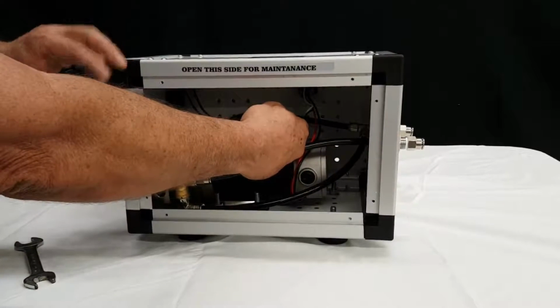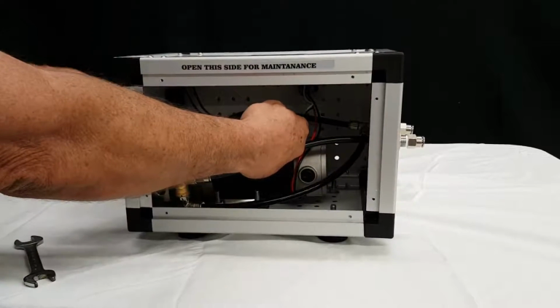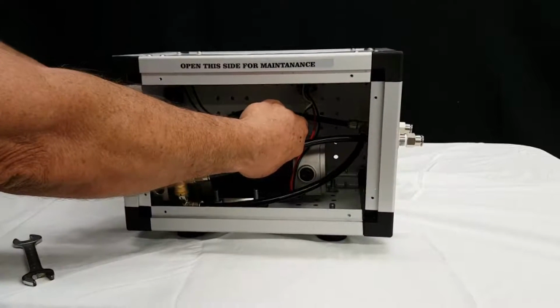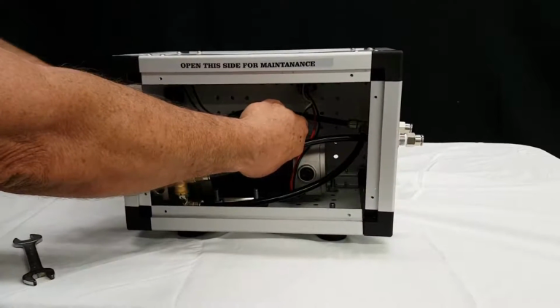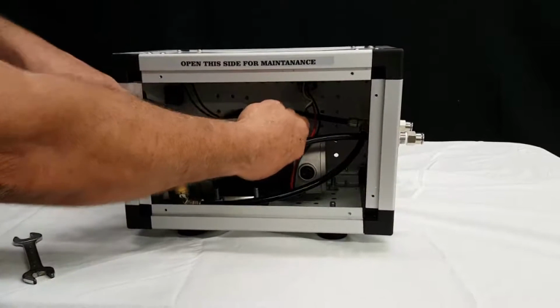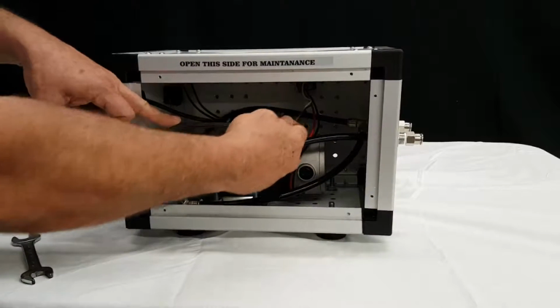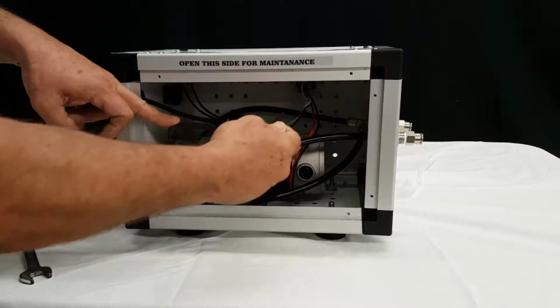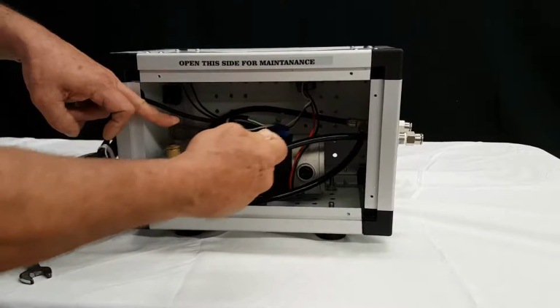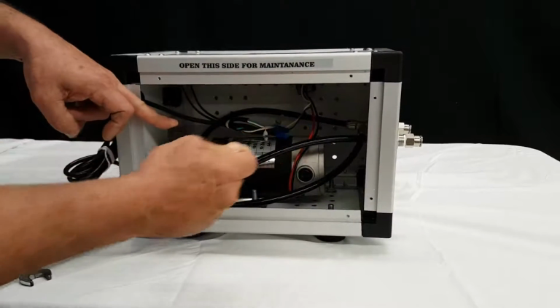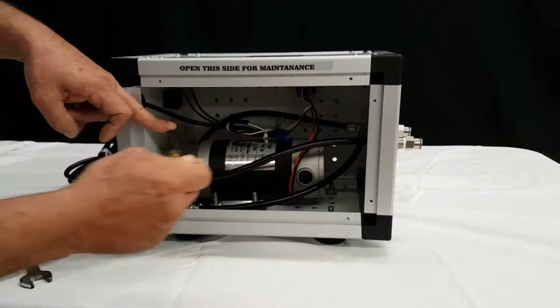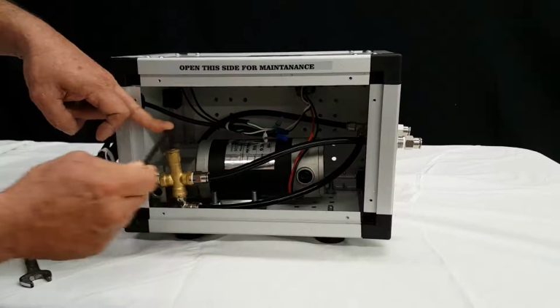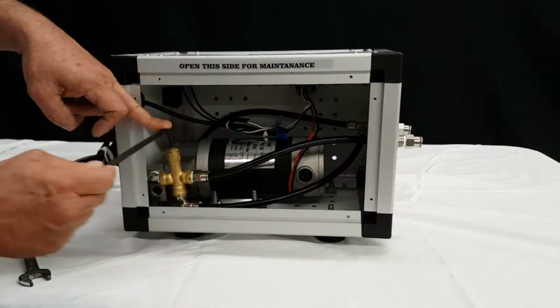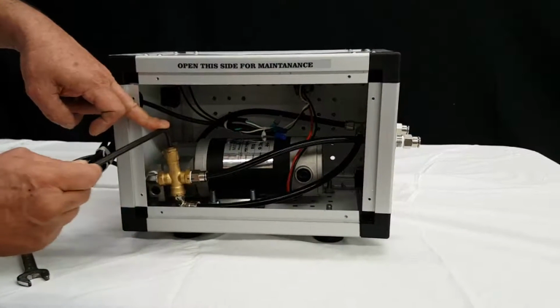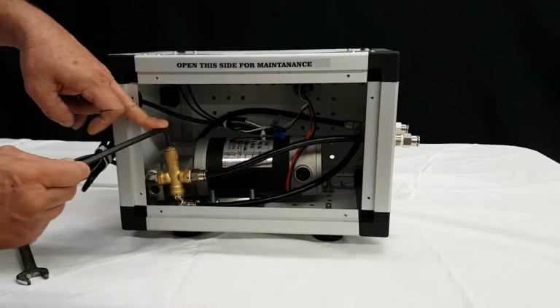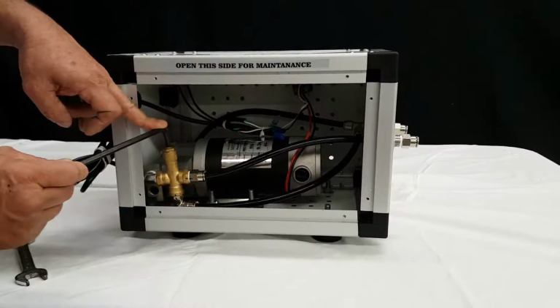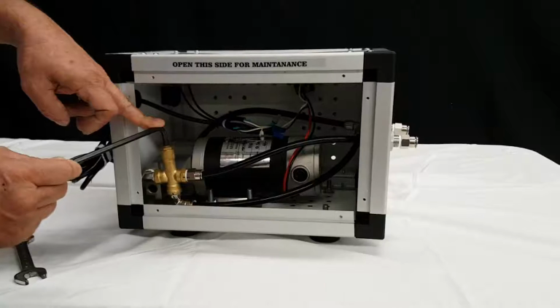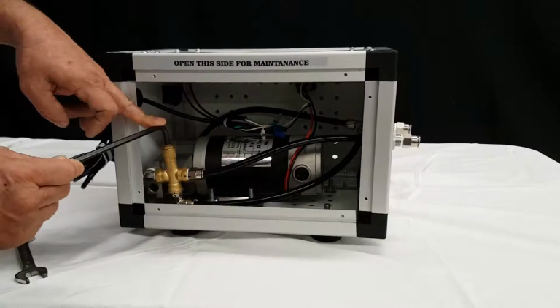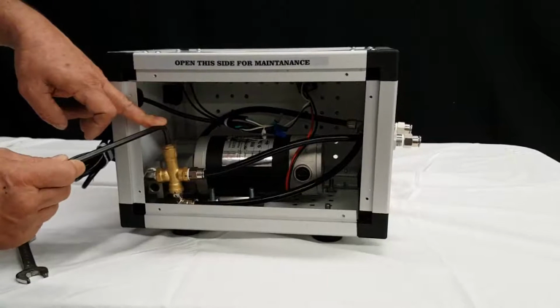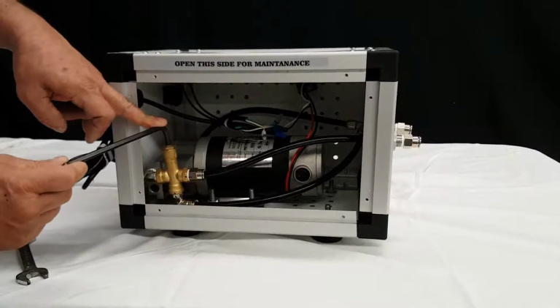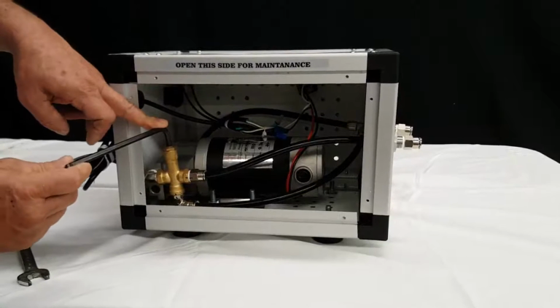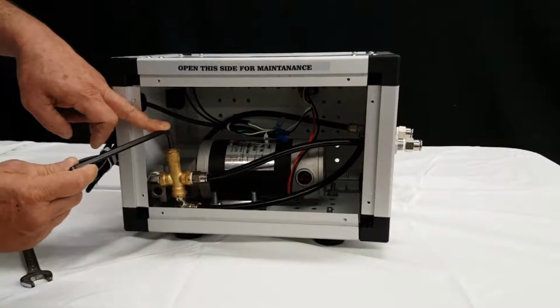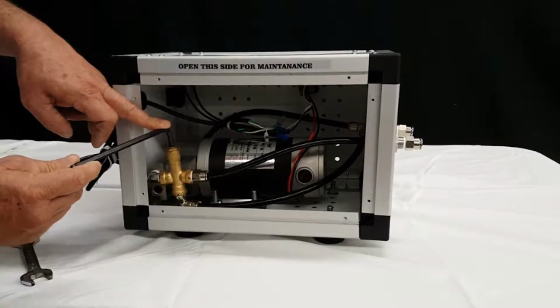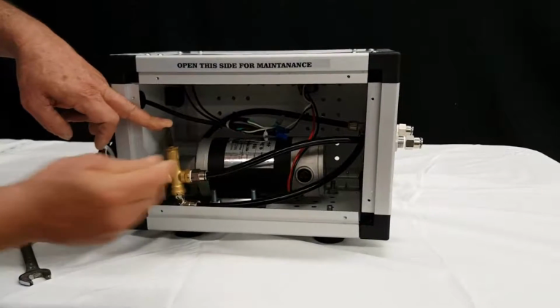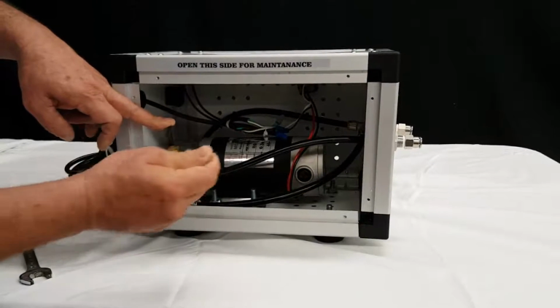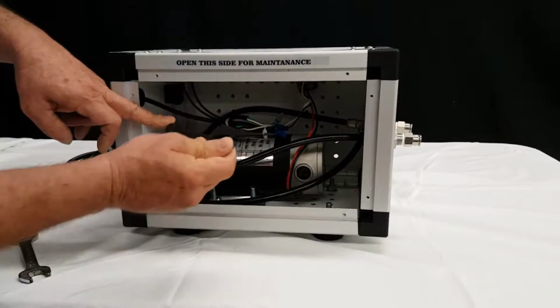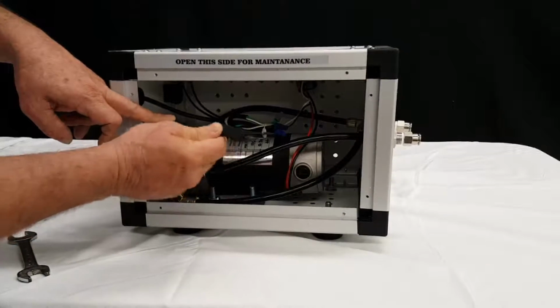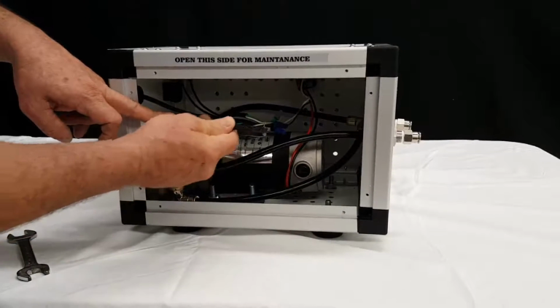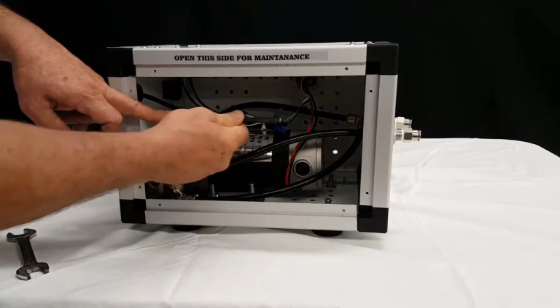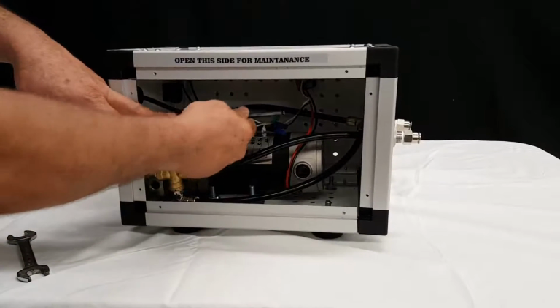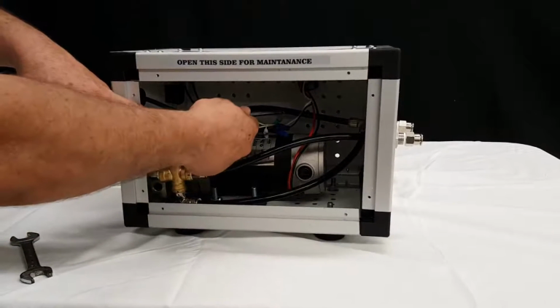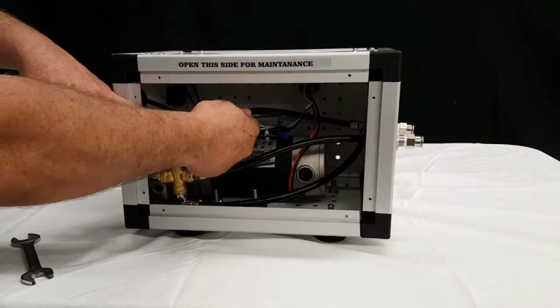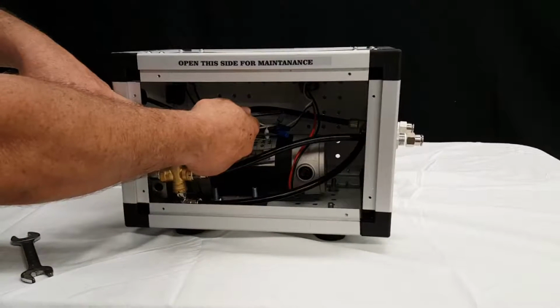Turning clockwise will increase the pressure, and turning counterclockwise will decrease the pressure.